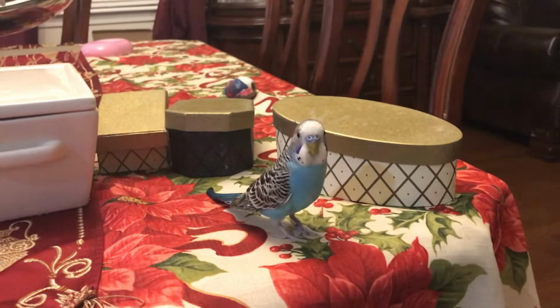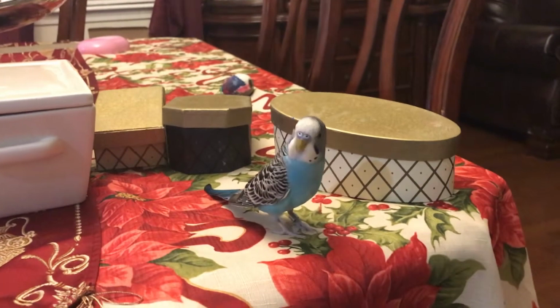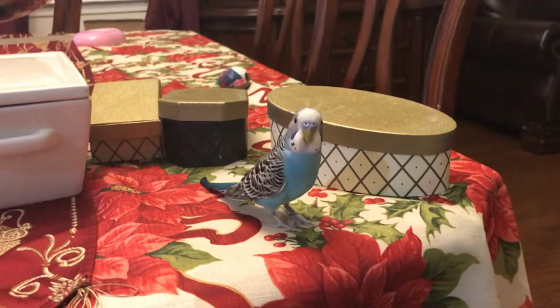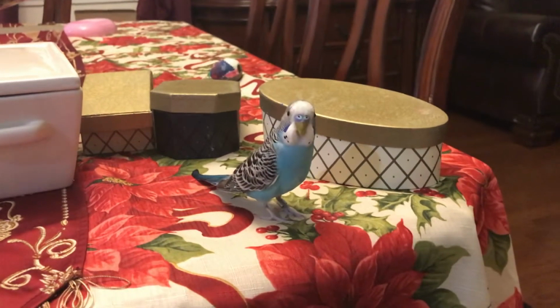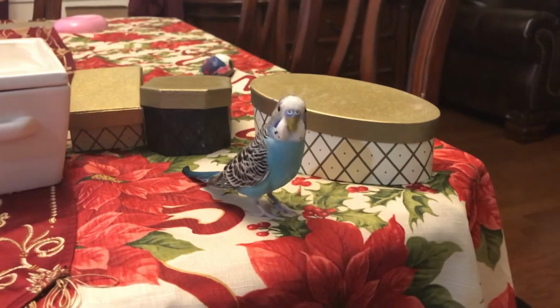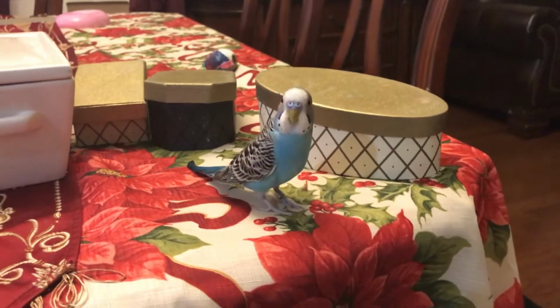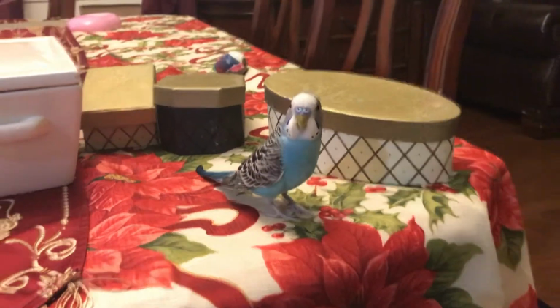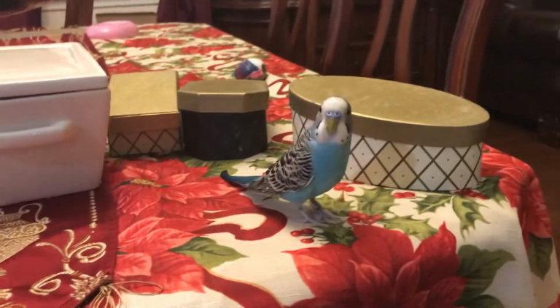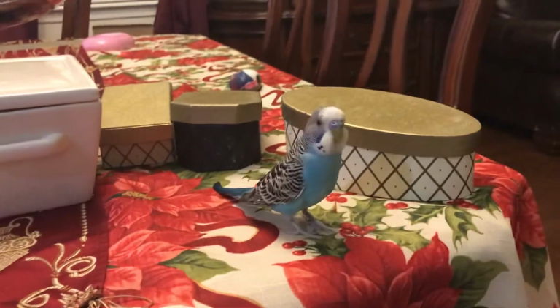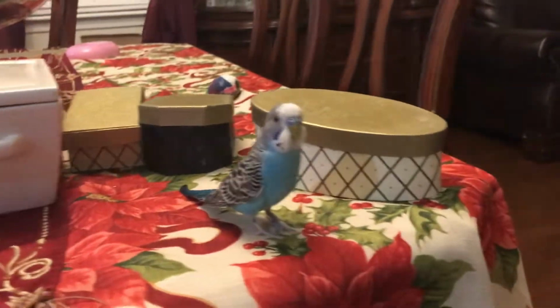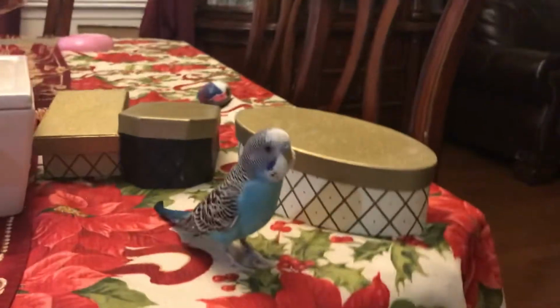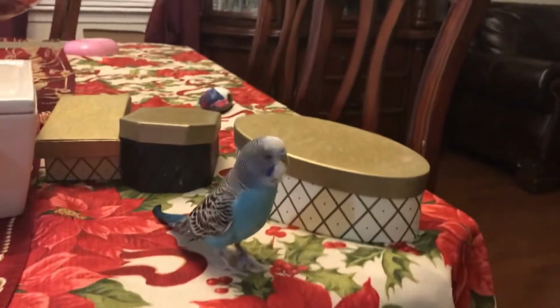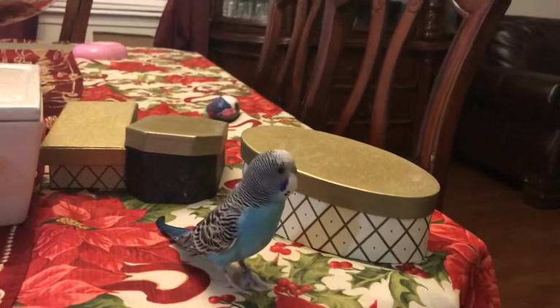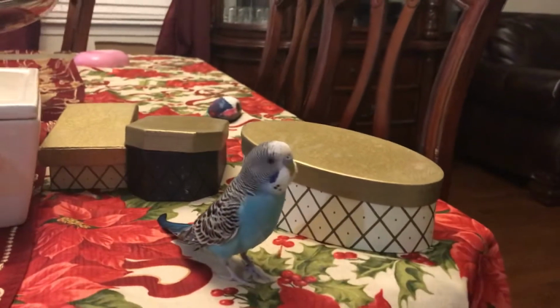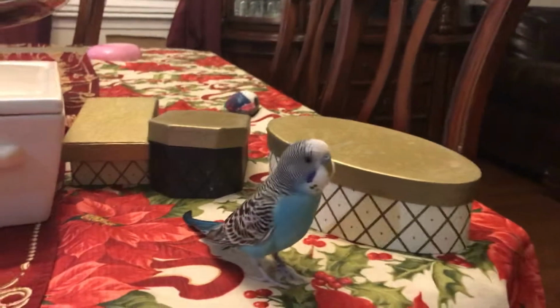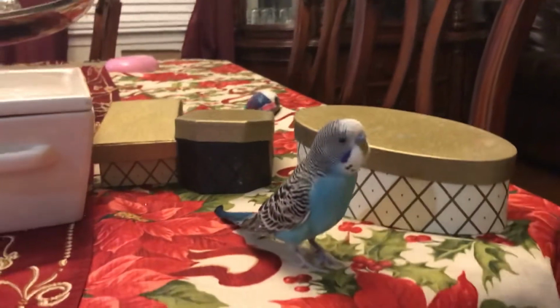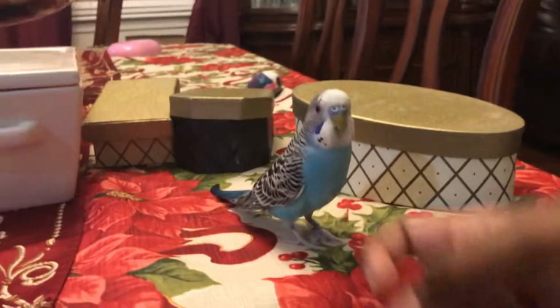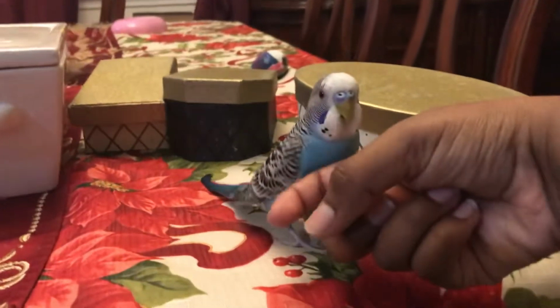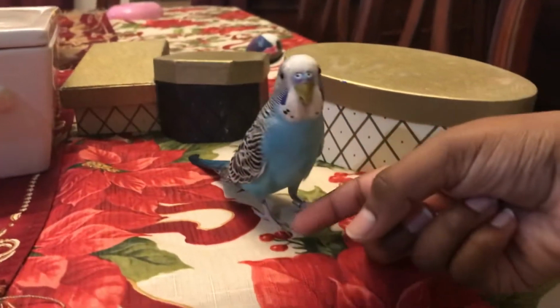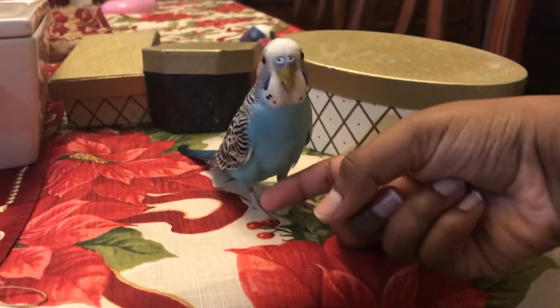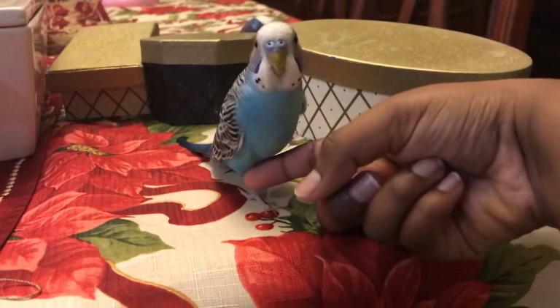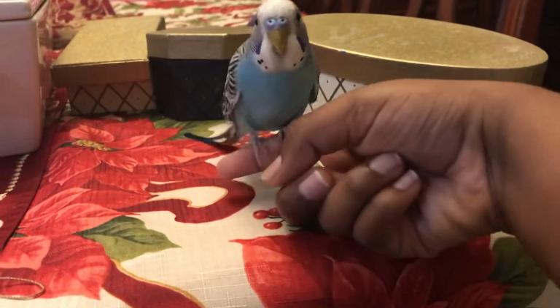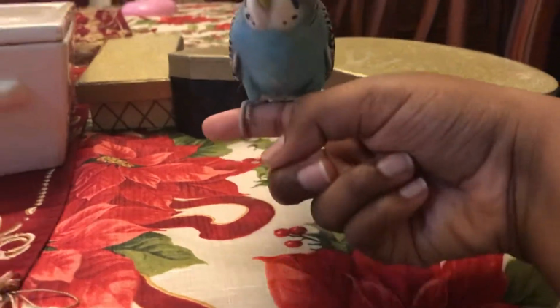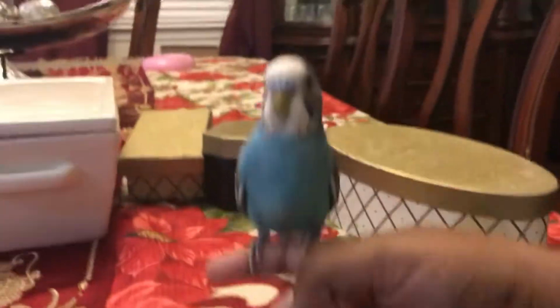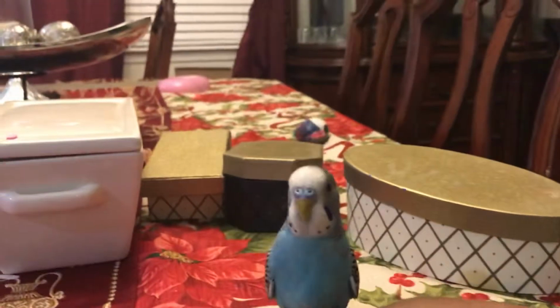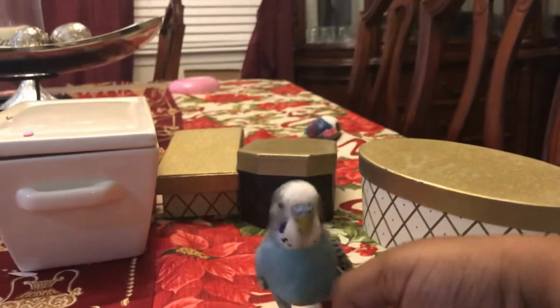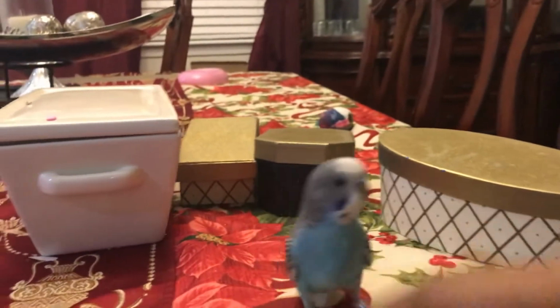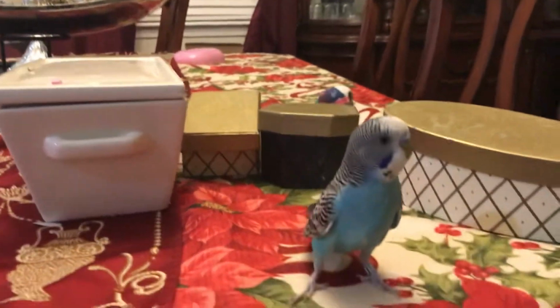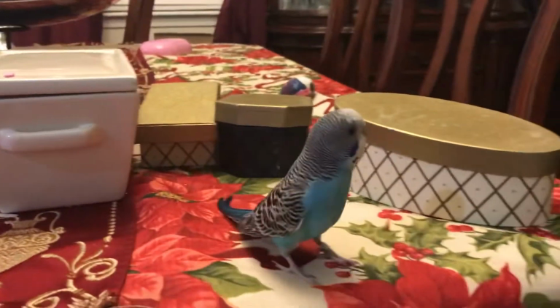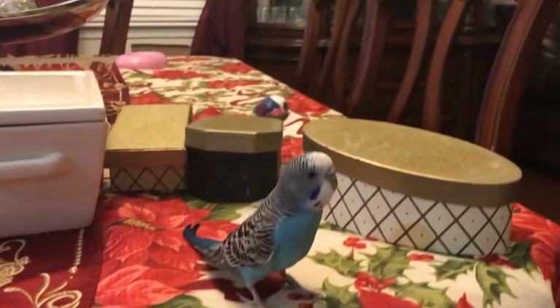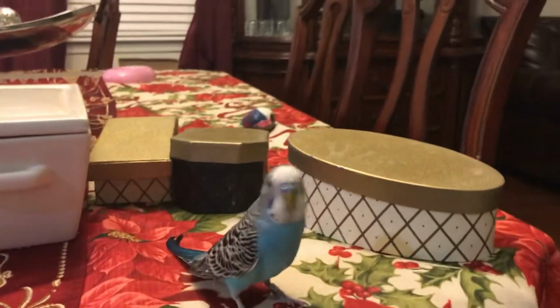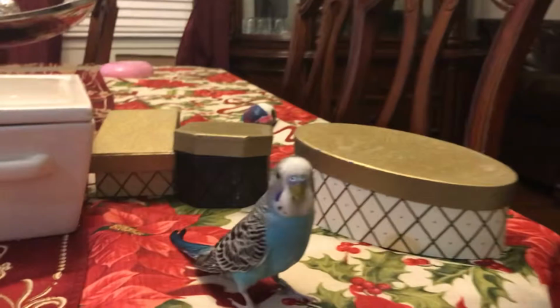Hello guys, it is Ron. It's awesome here and today I'm going to be showing you how to get your parakeet on your finger like this. So the first thing you need to do is first let him get used to you.